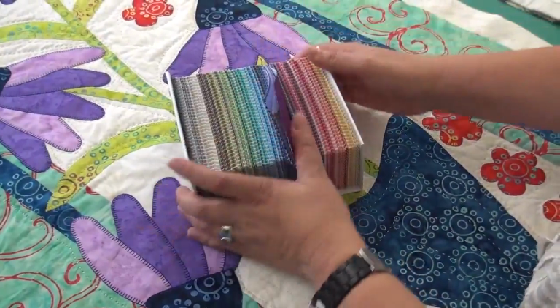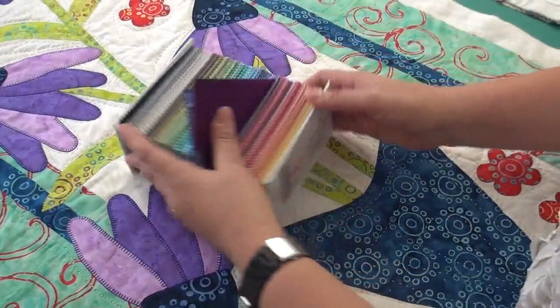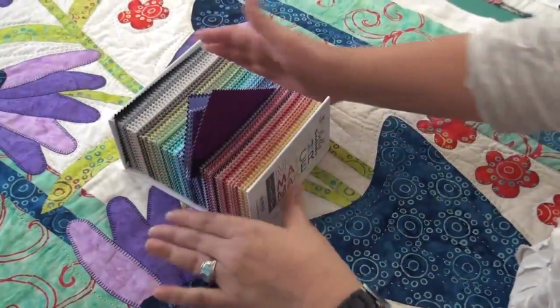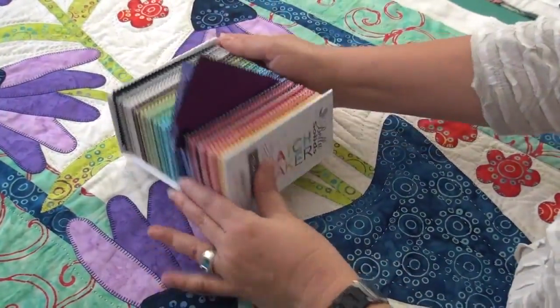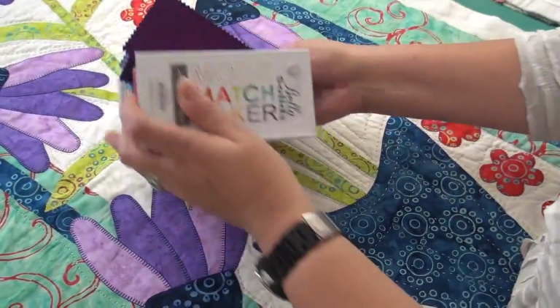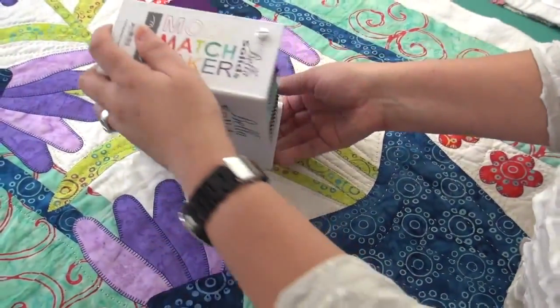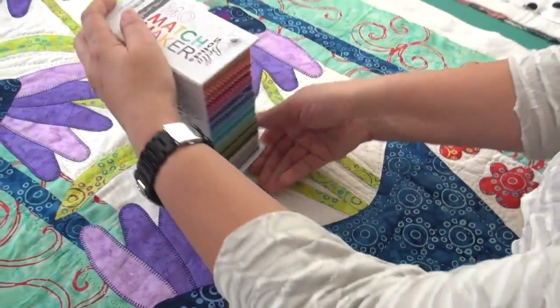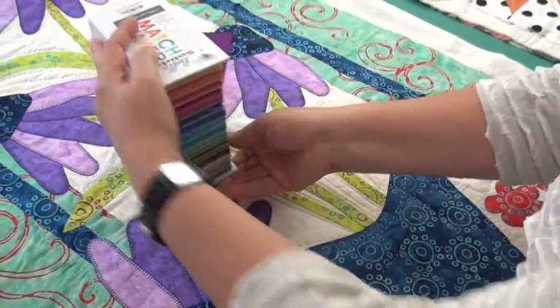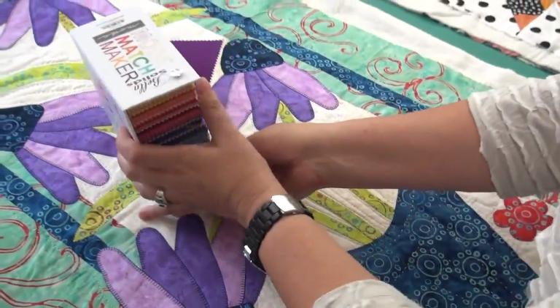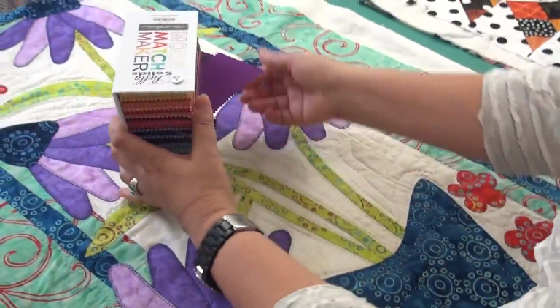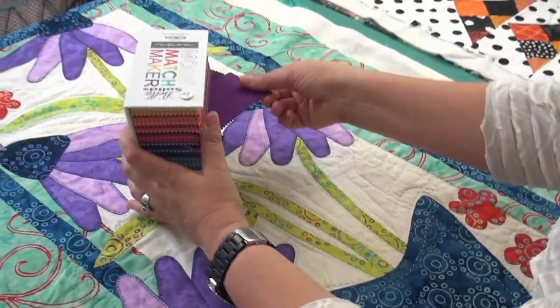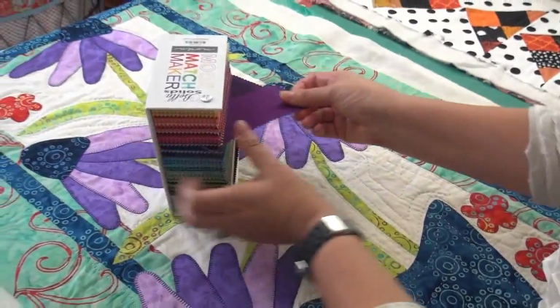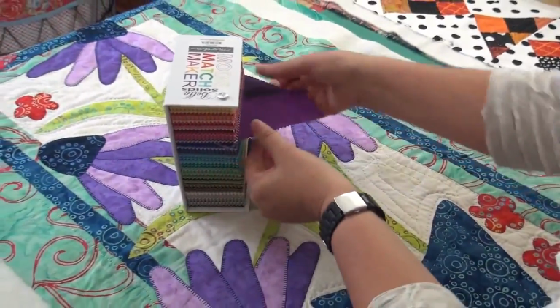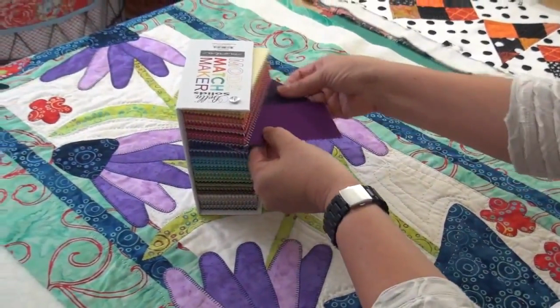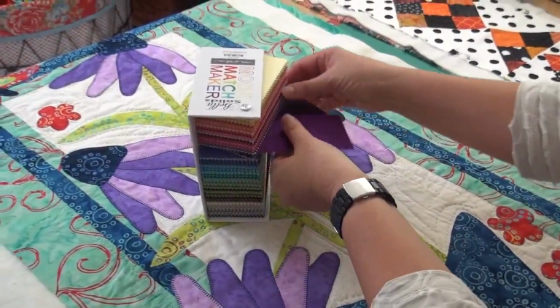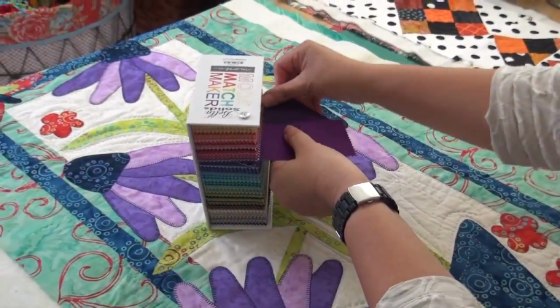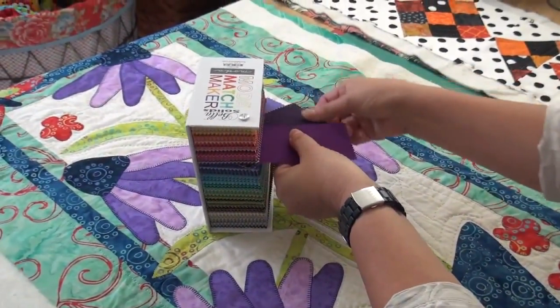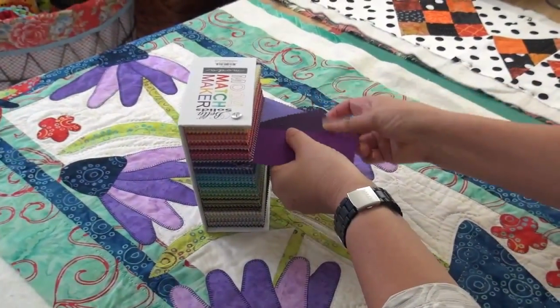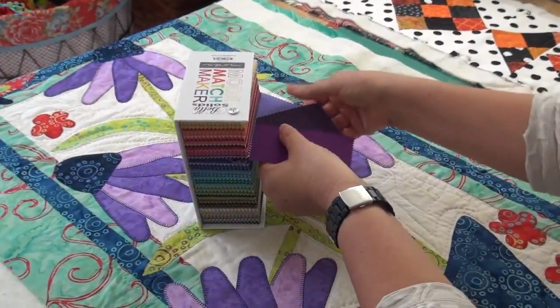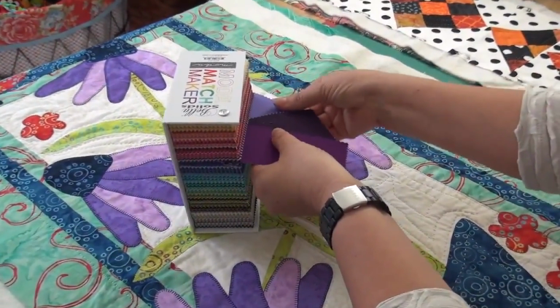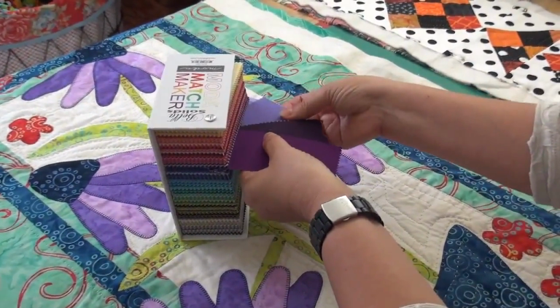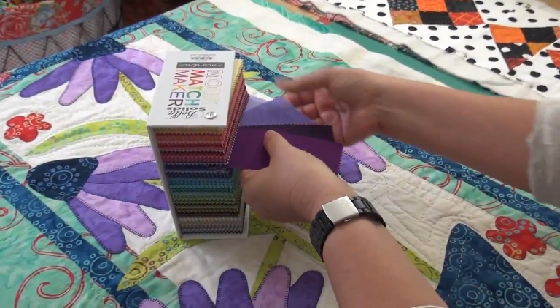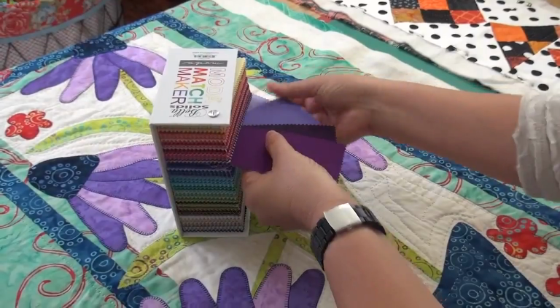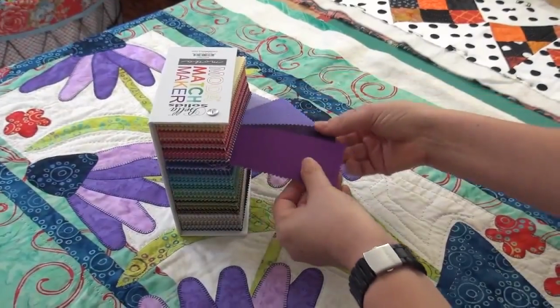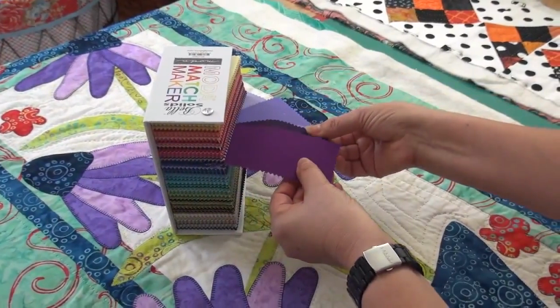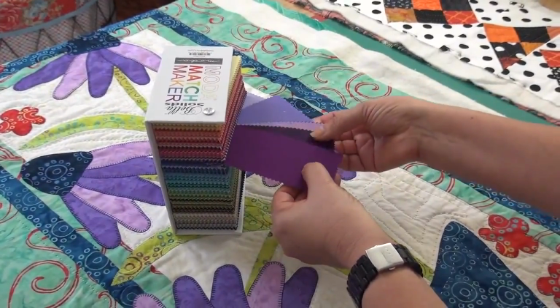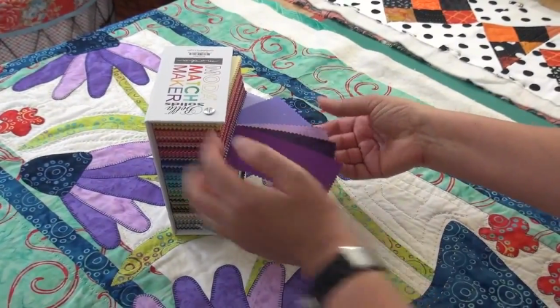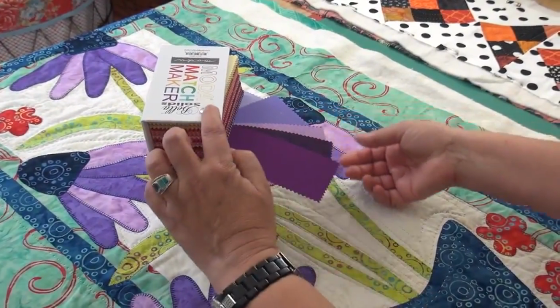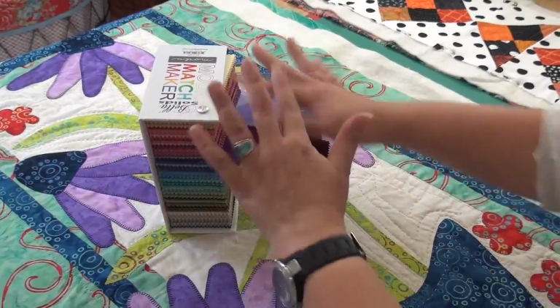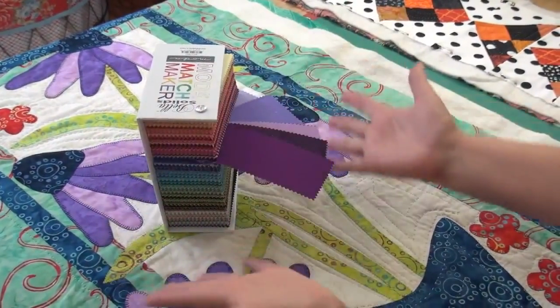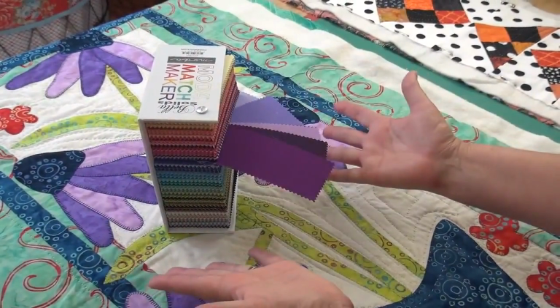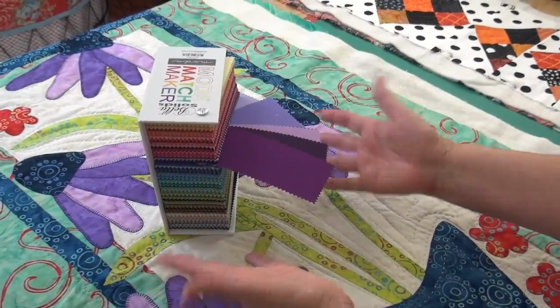What I like is that if I'm working on something like the cone flowers here and I want to pull out some colors to match or get coordination with it, I can just do it like this. And if I want to take the screw out, I can open the whole thing up.